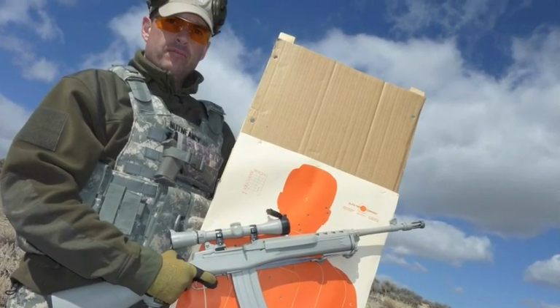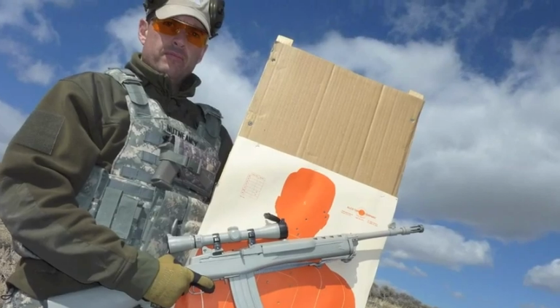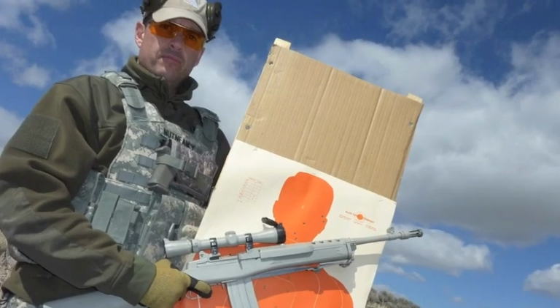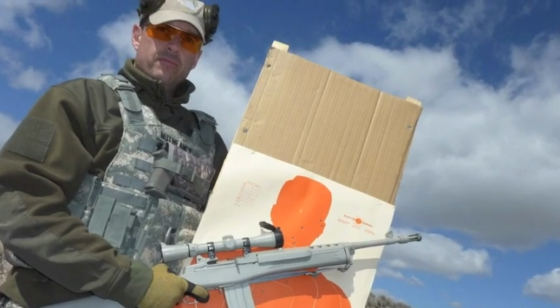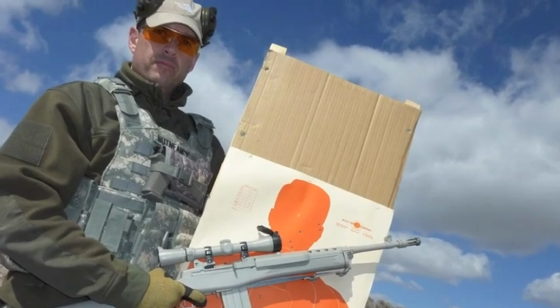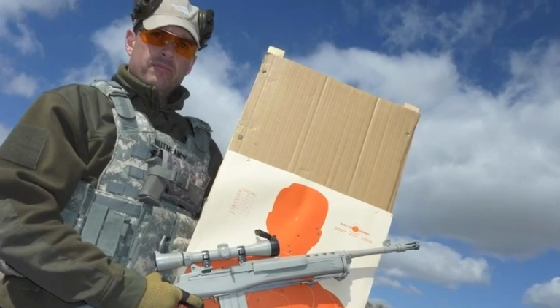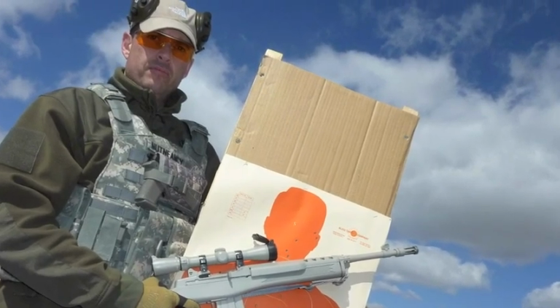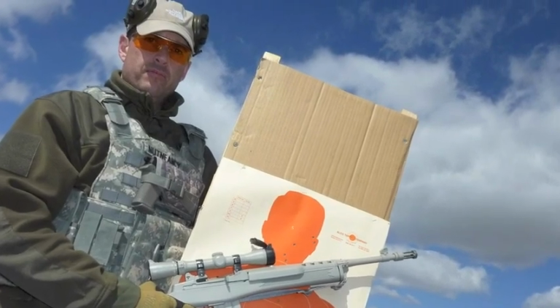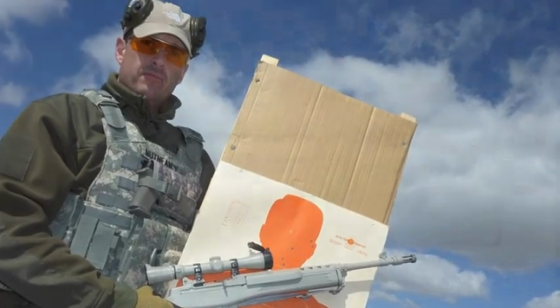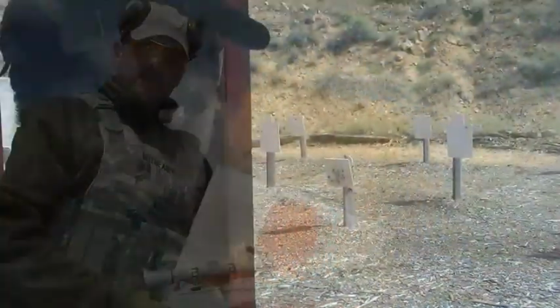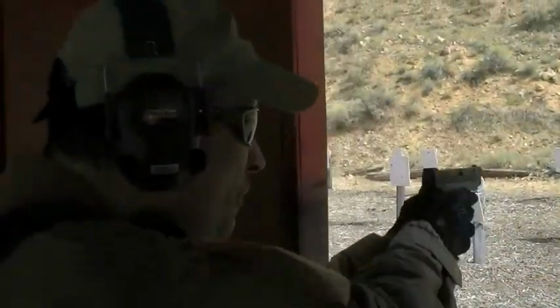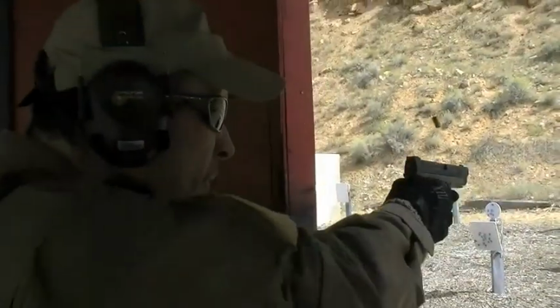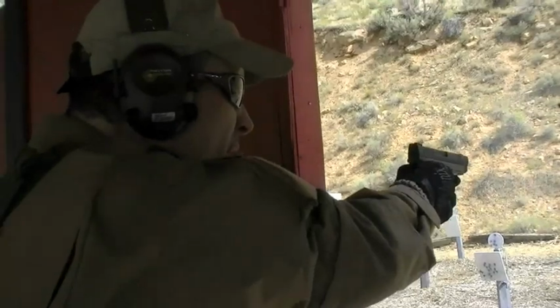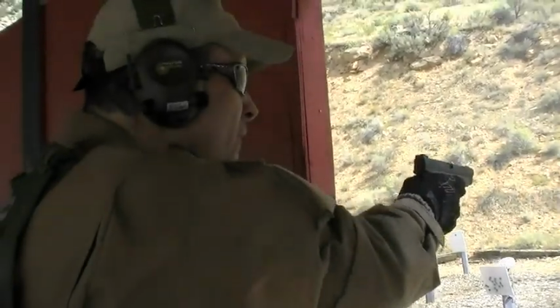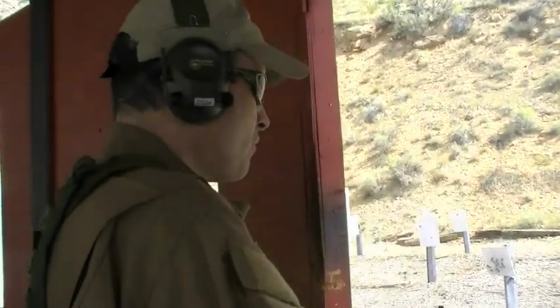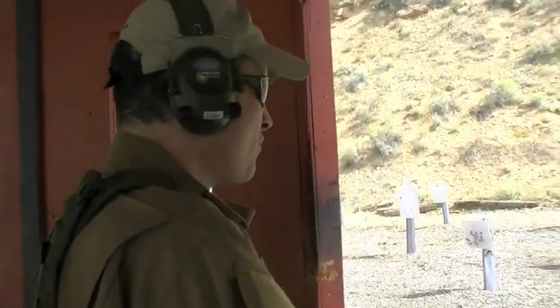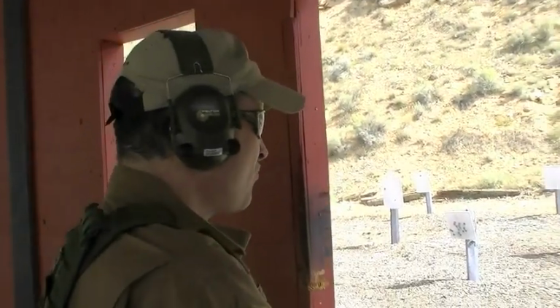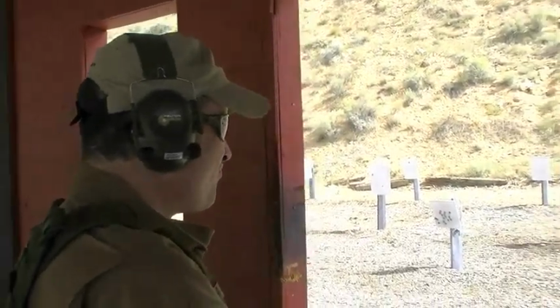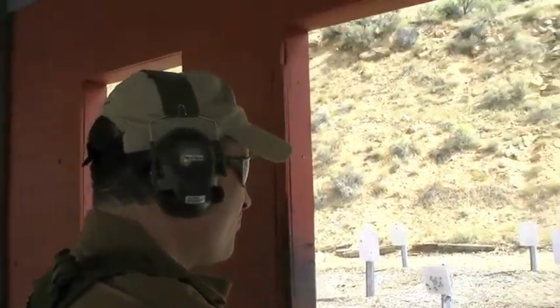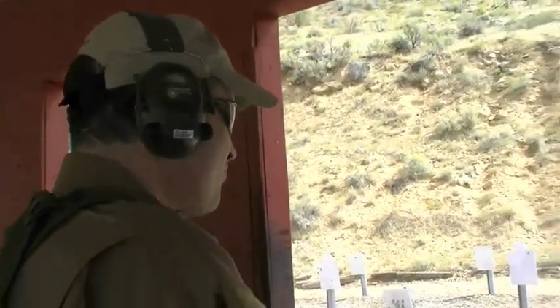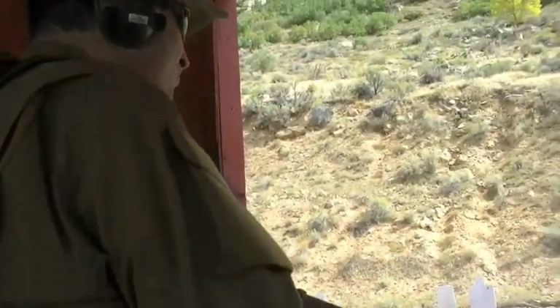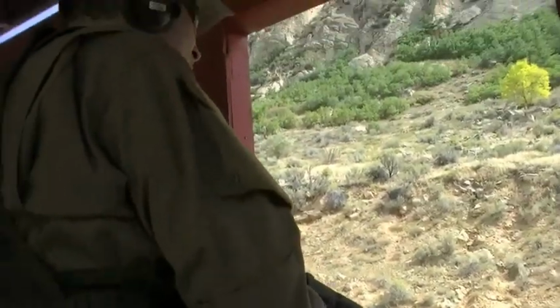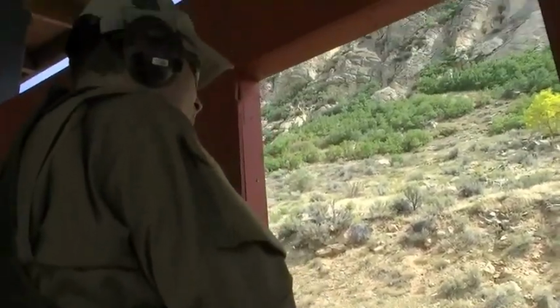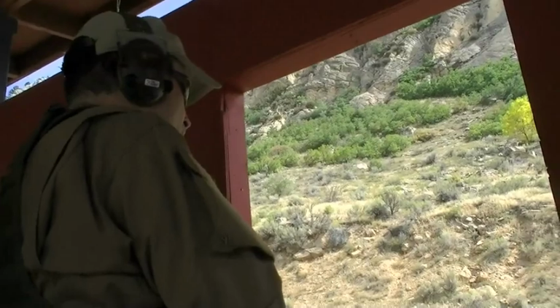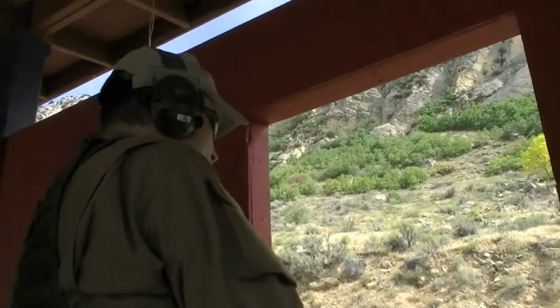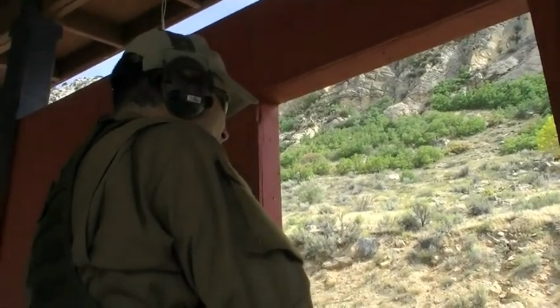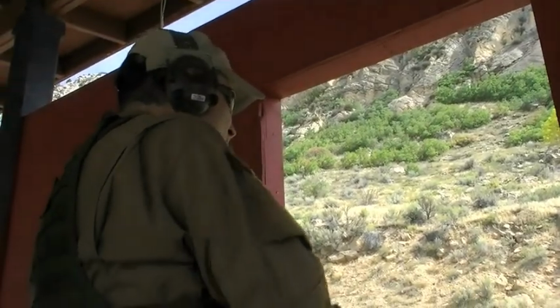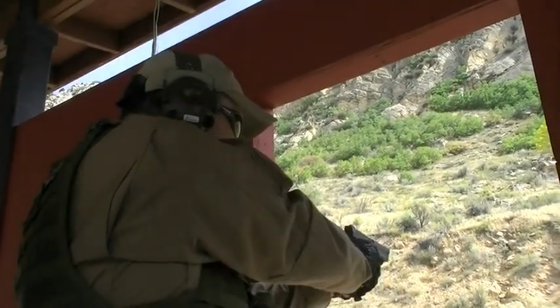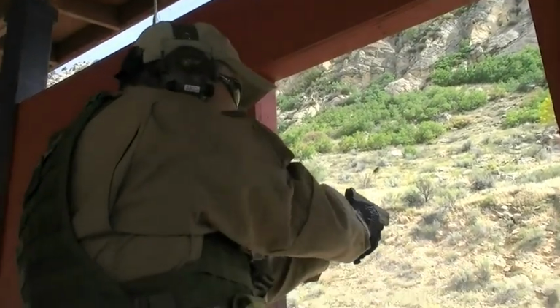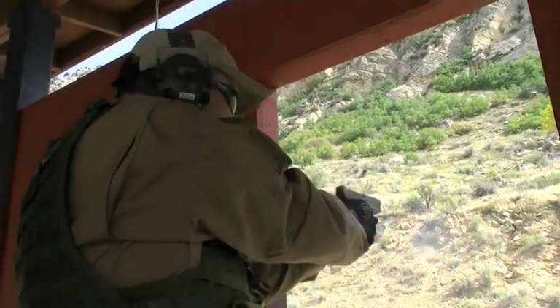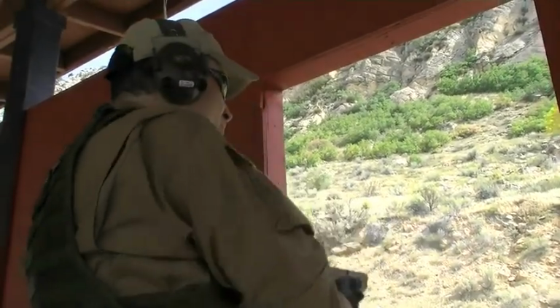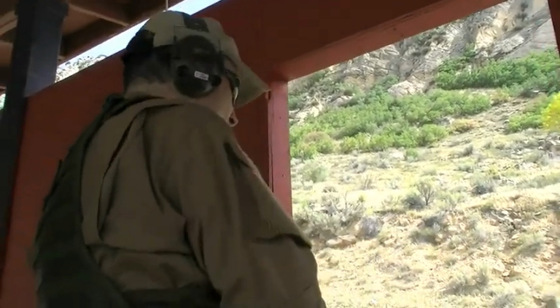No auto shutdown either. If you leave these on, you're going to come back to no battery power. That sucks. Battery life is diminished — it's only 200 hours rated, and I find it to be much less. I'm changing batteries in the sound traps all the time.